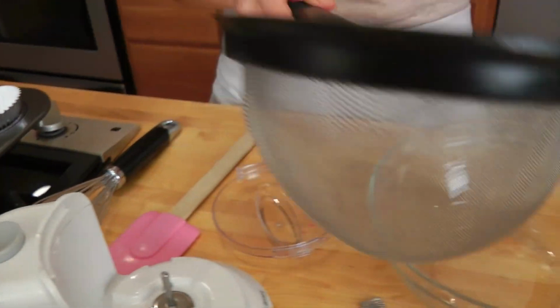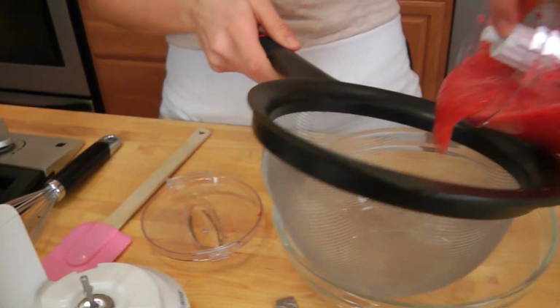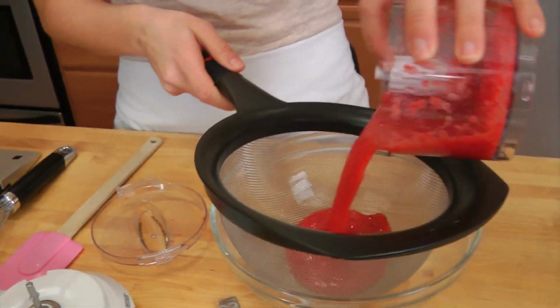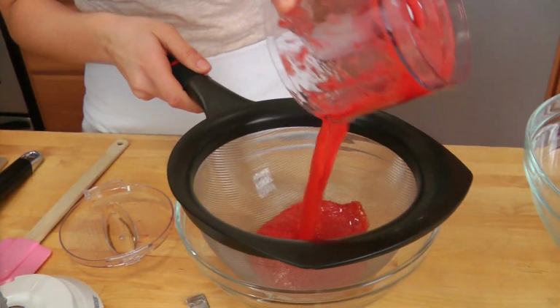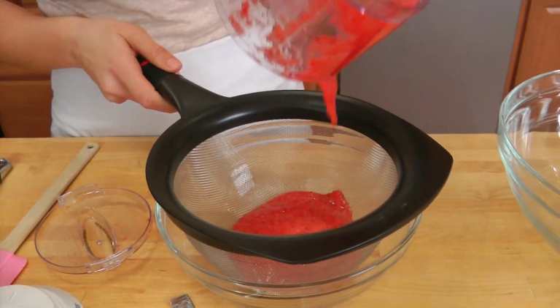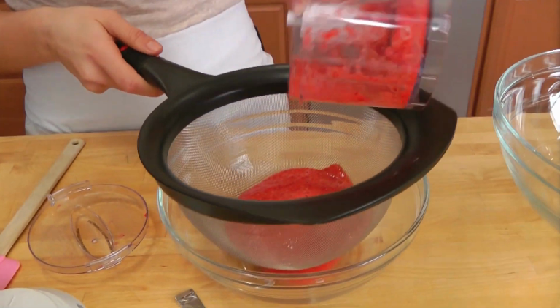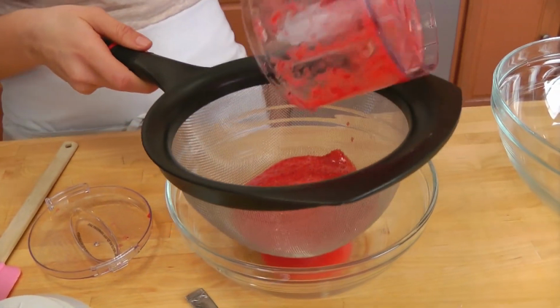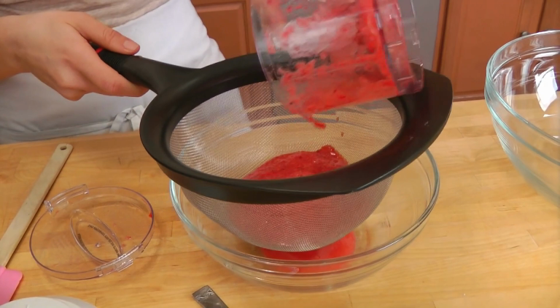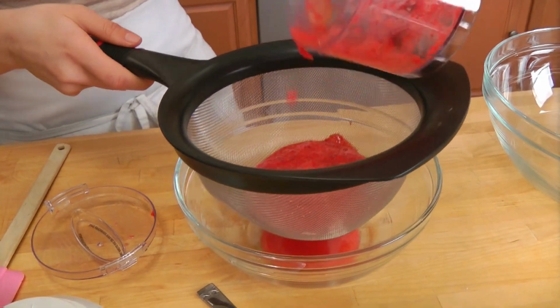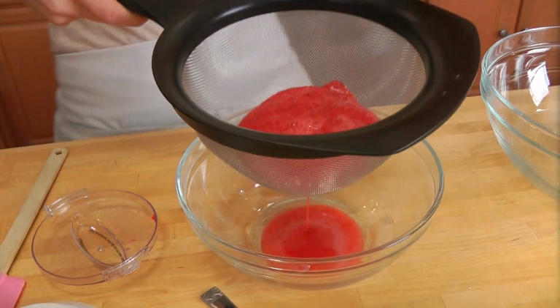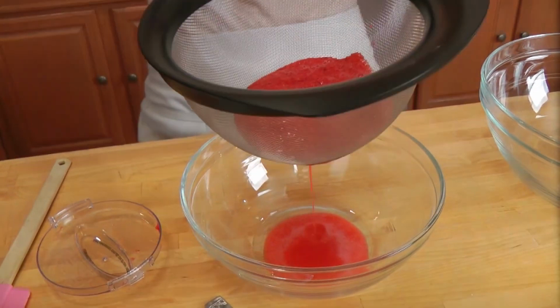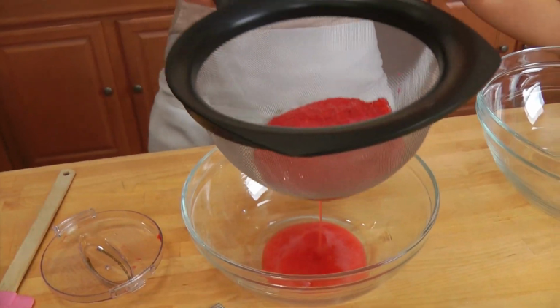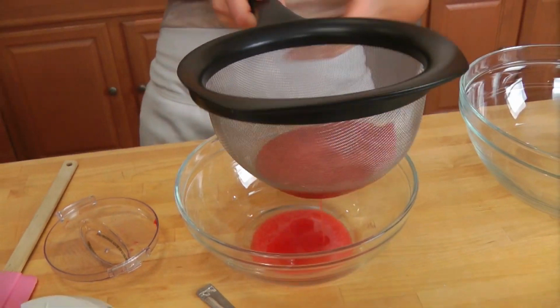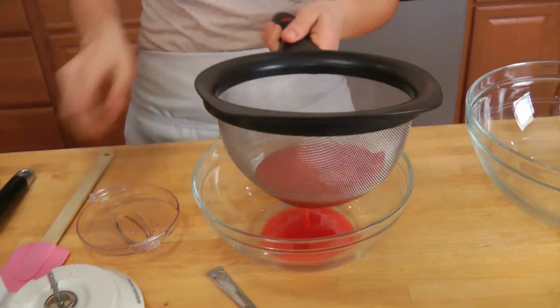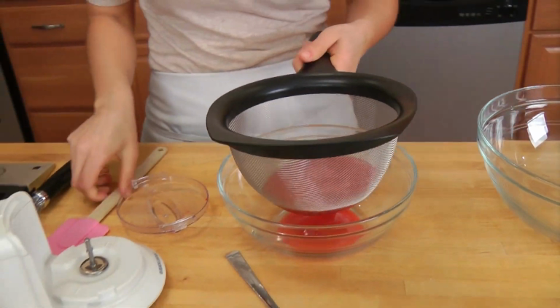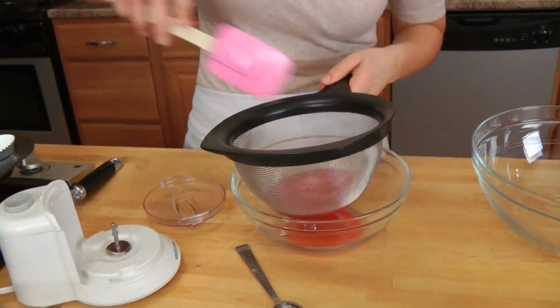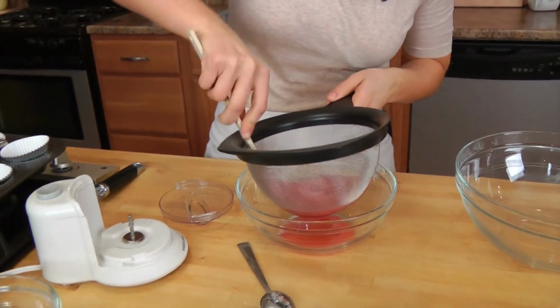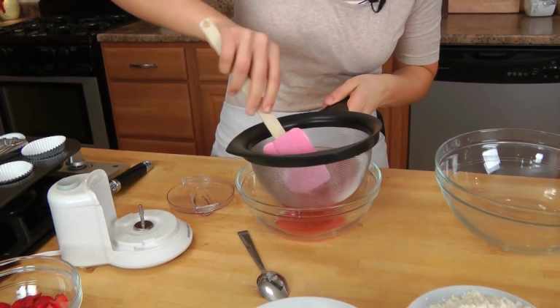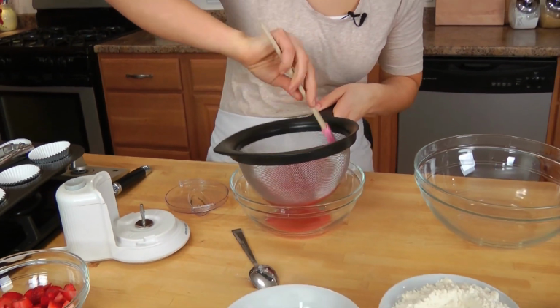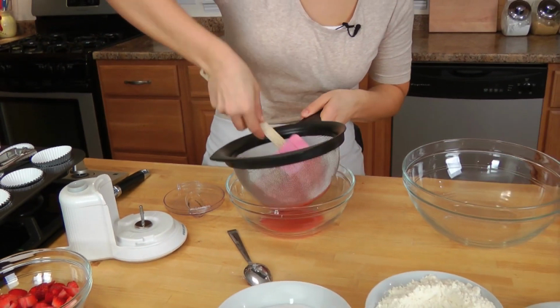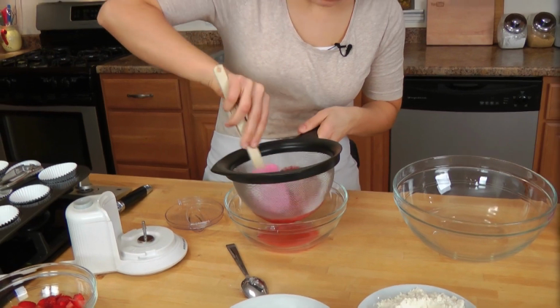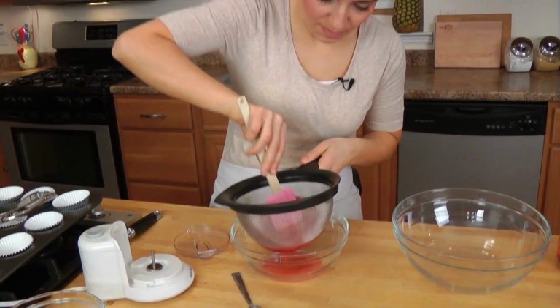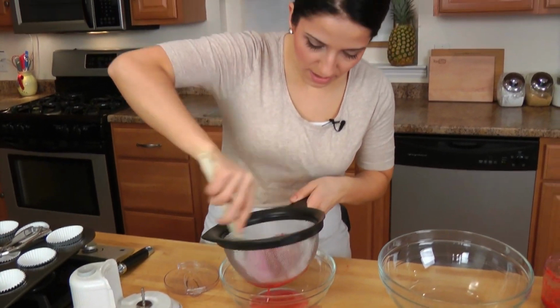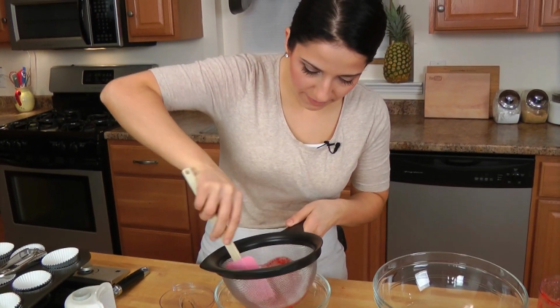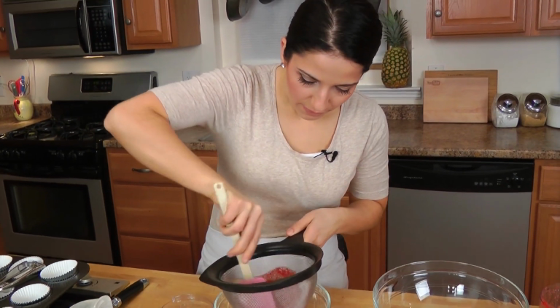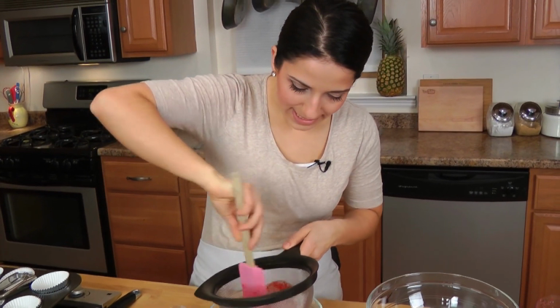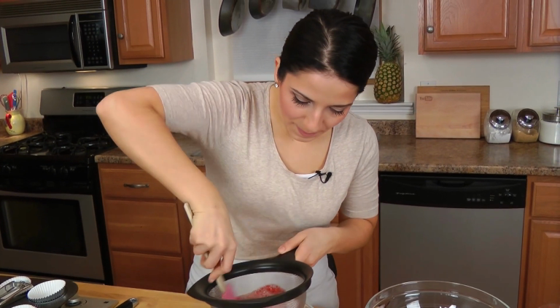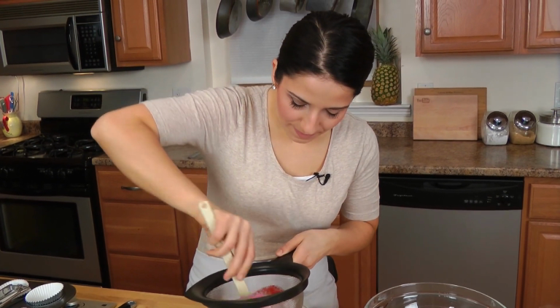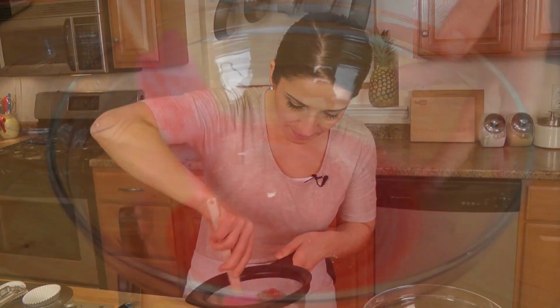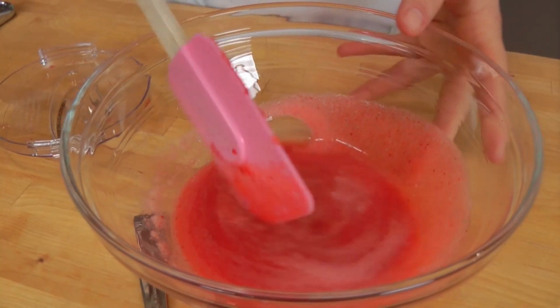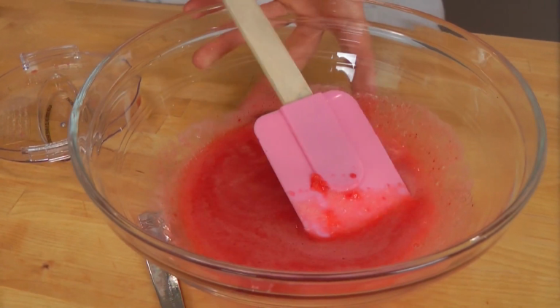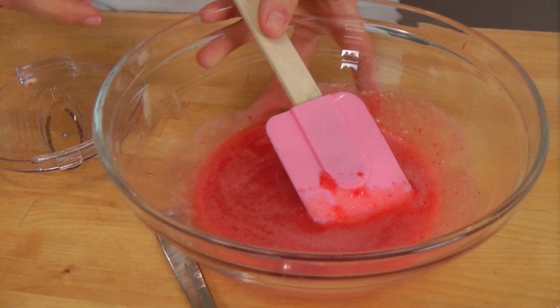All I'm going to do is just pass this through a sieve because I don't want any of the seeds, but I do want the puree itself. Just pass it through a sieve really quickly. That looks fabulous.